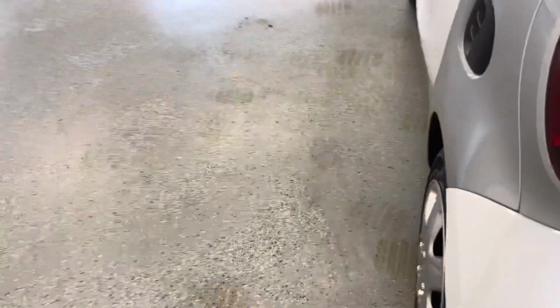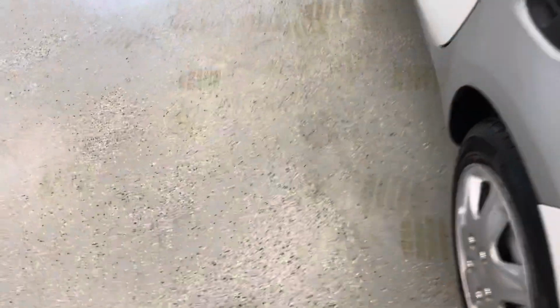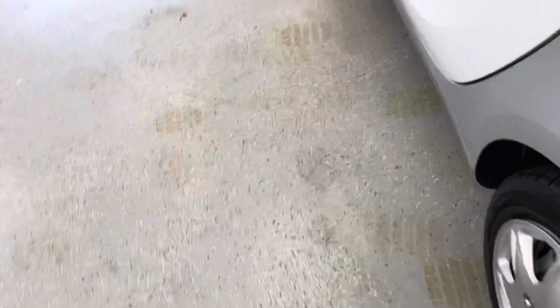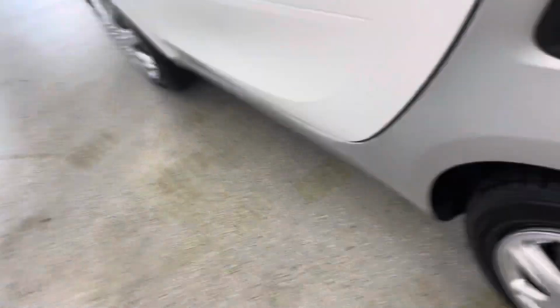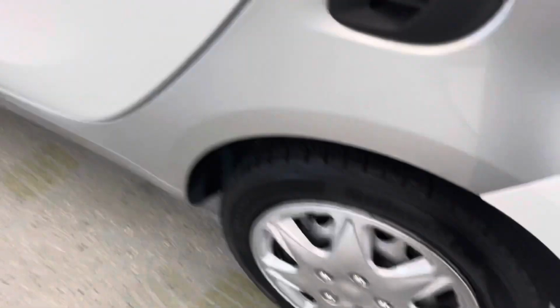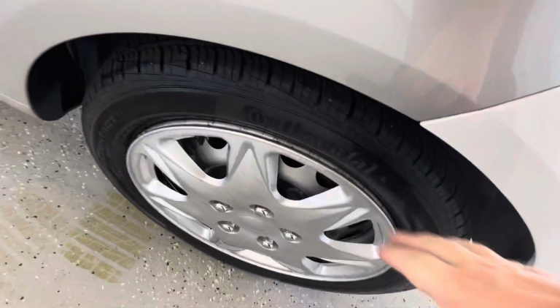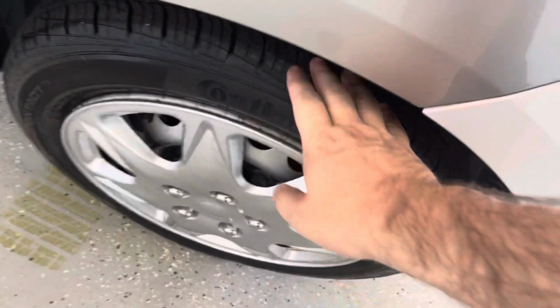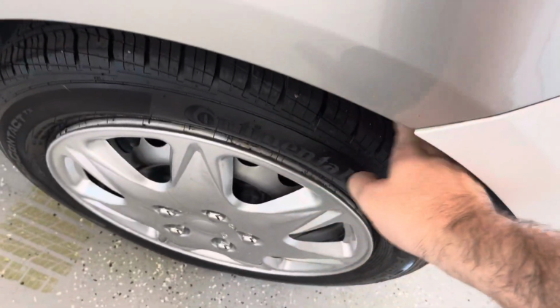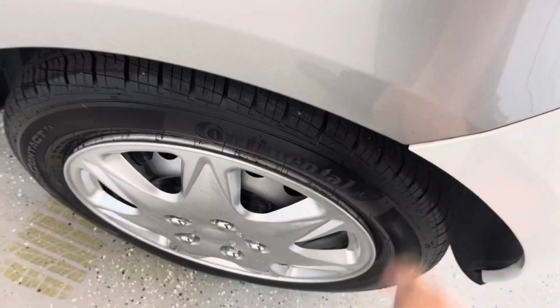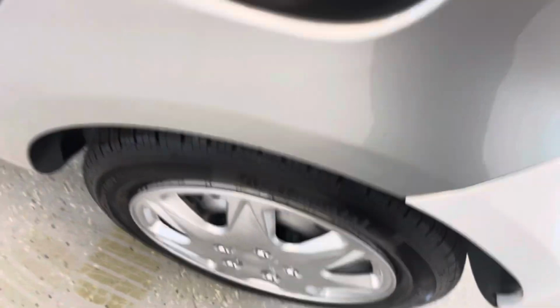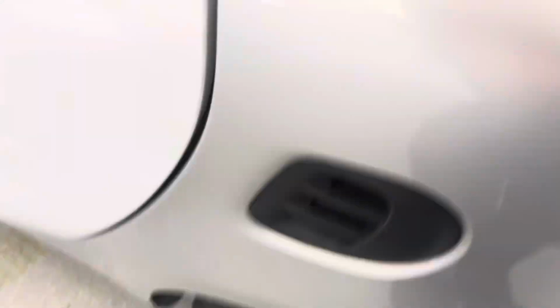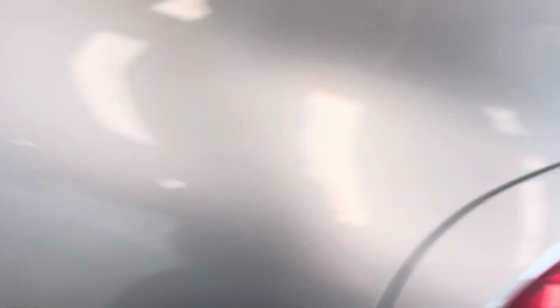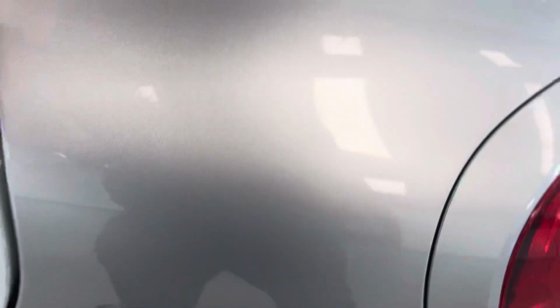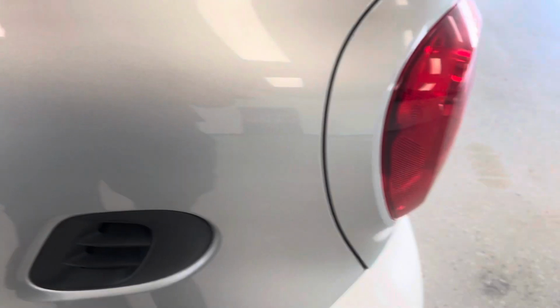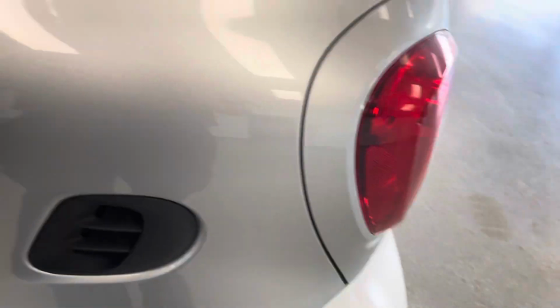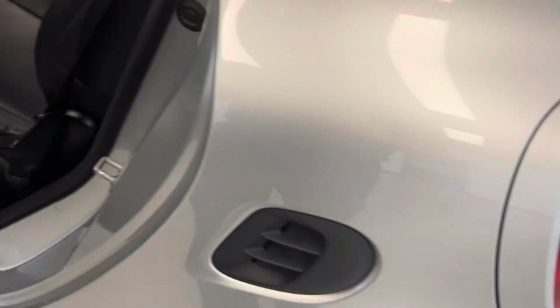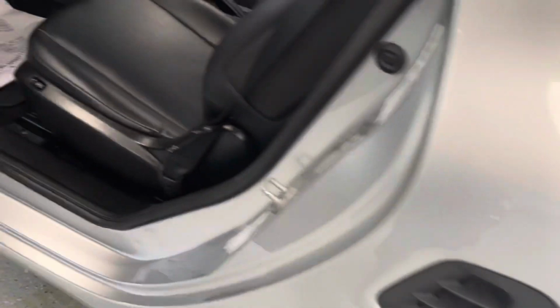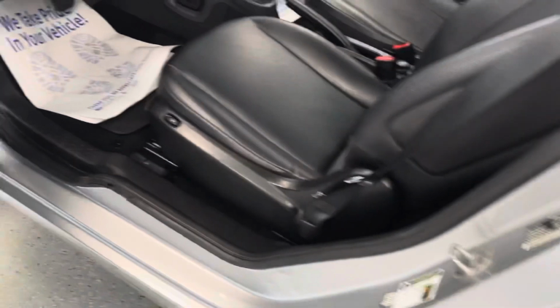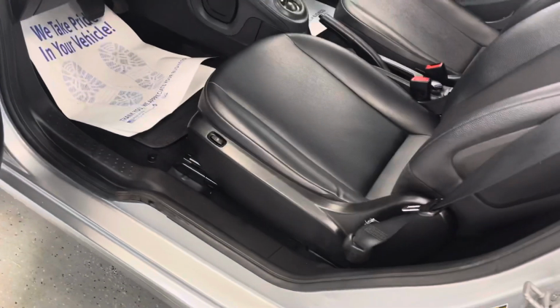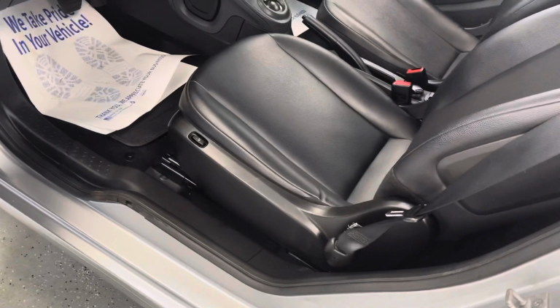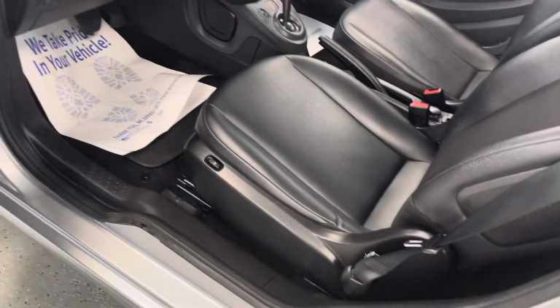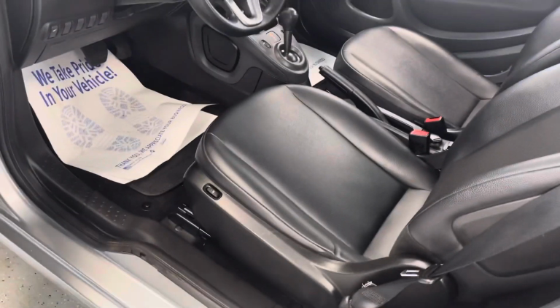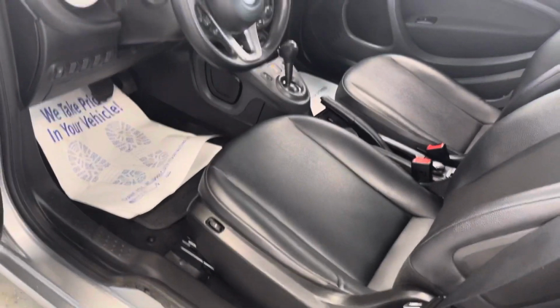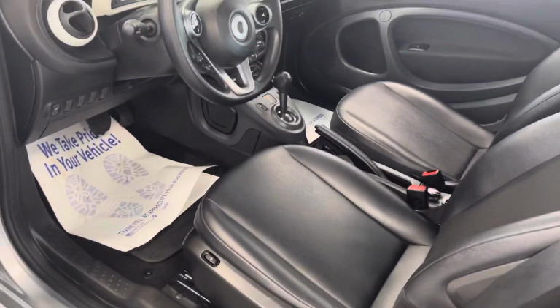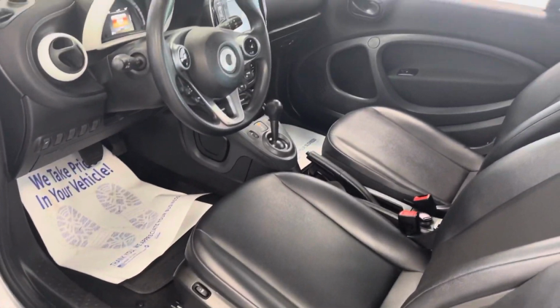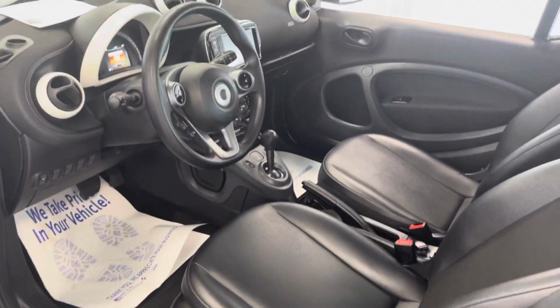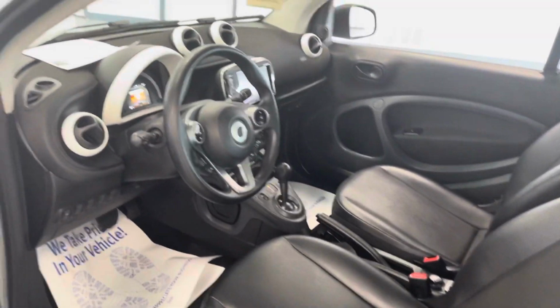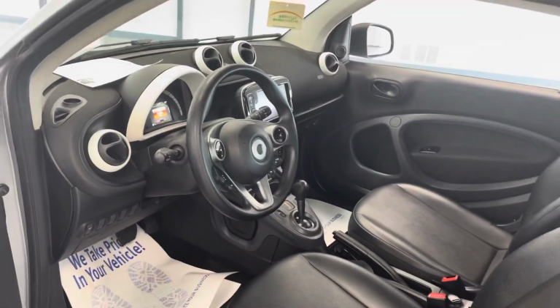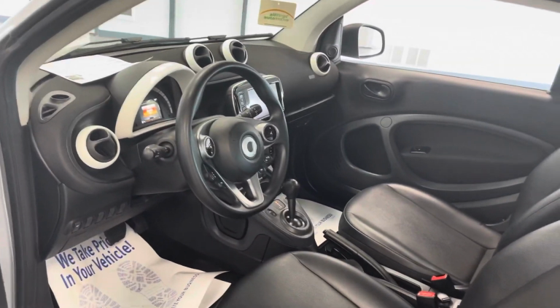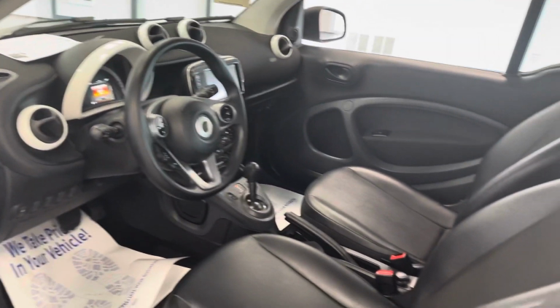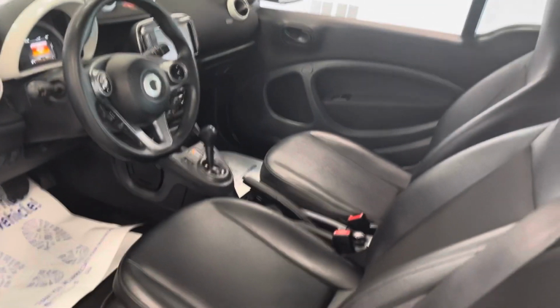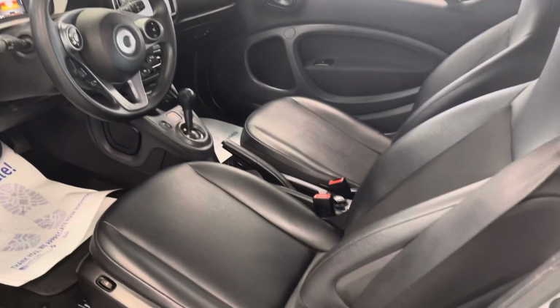Coming around to the other side — Continental tires all the way around, brand new. Then we'll take a look from the driver's seat. It's a clean interior — there are no rips, tears, stains, or odors.